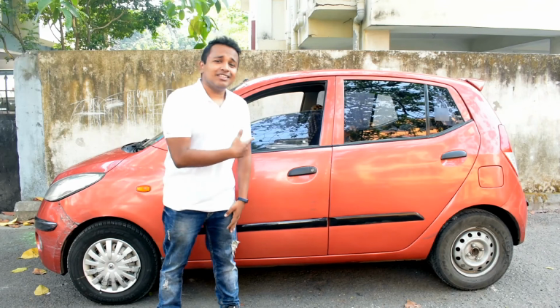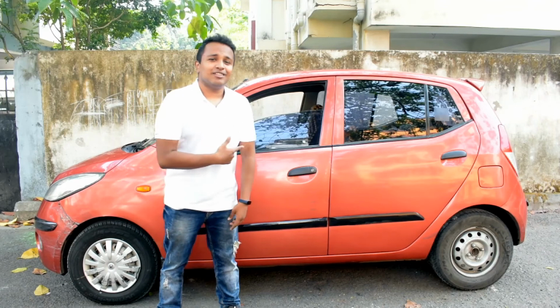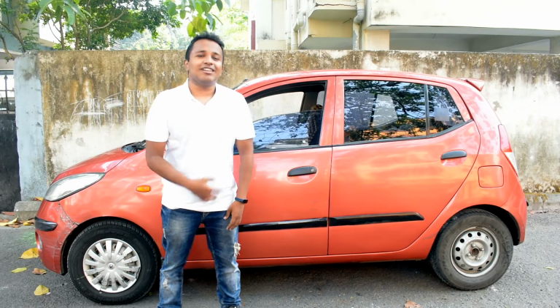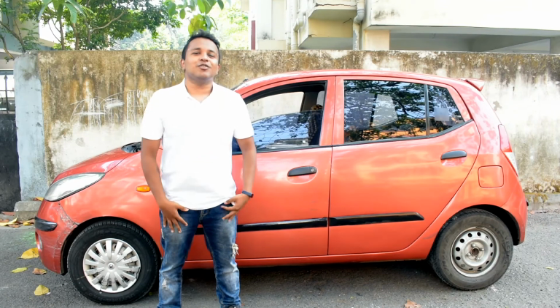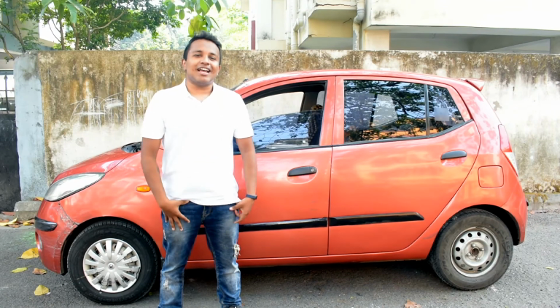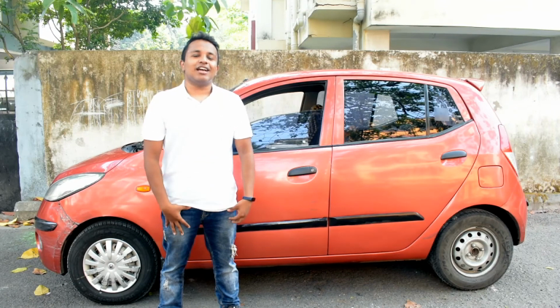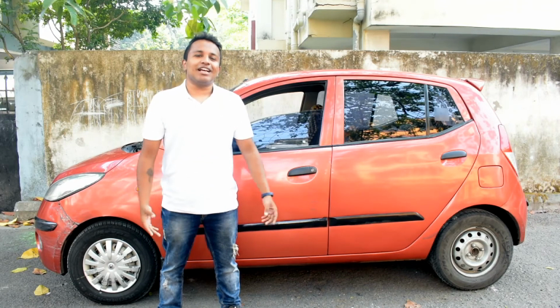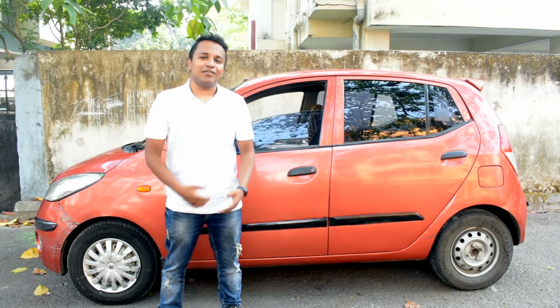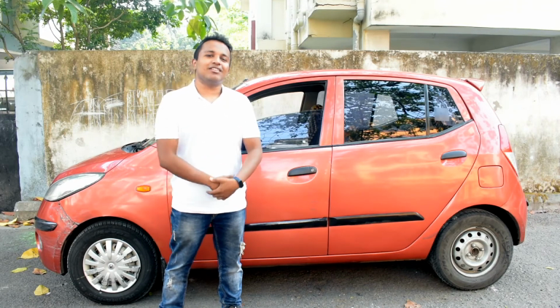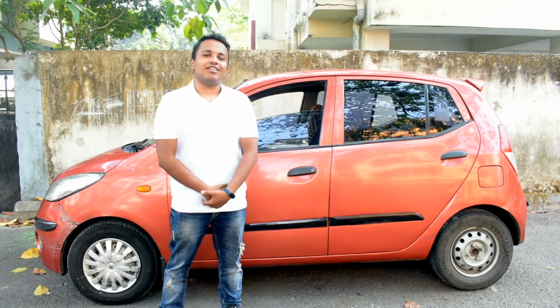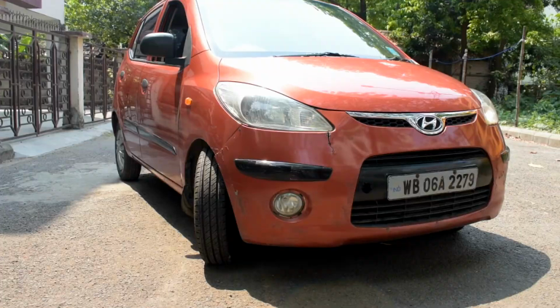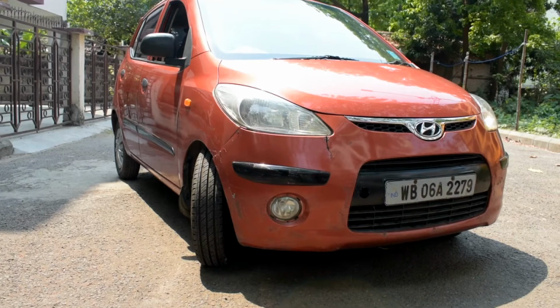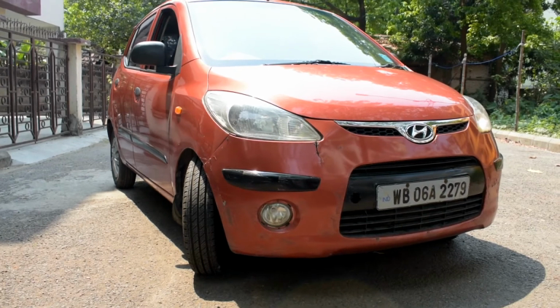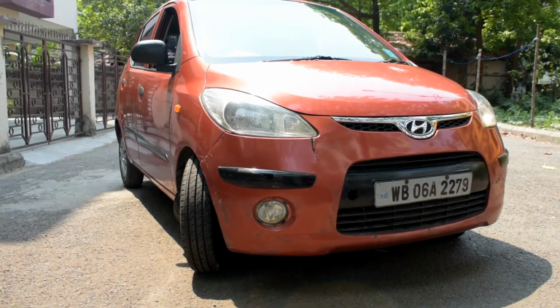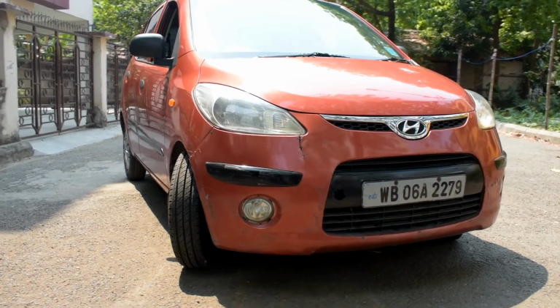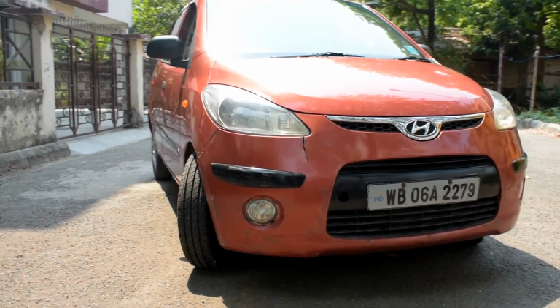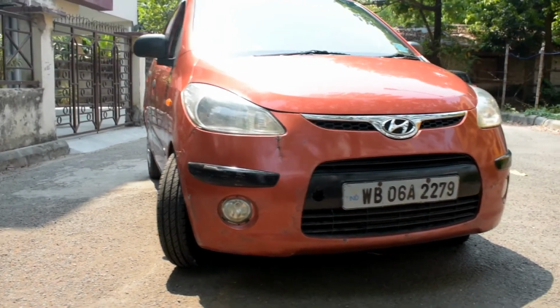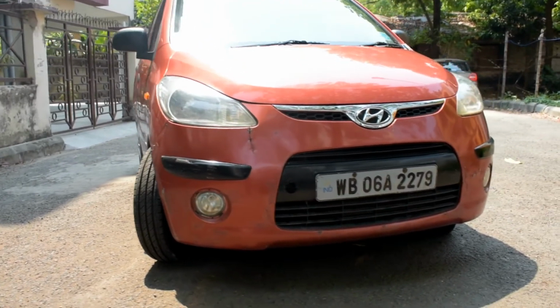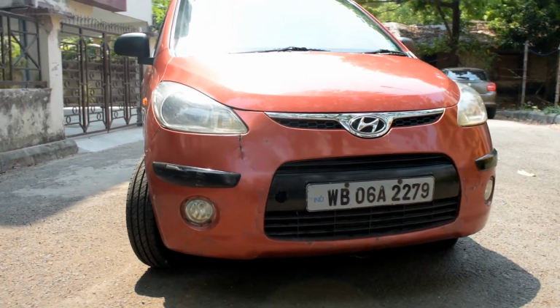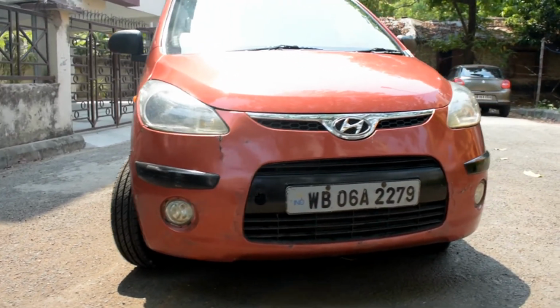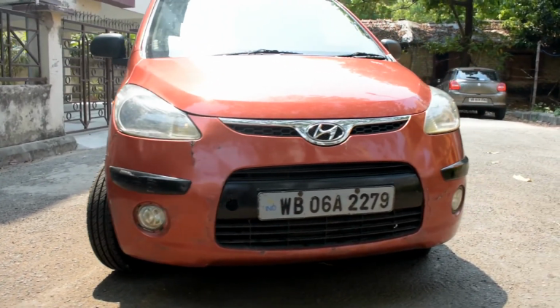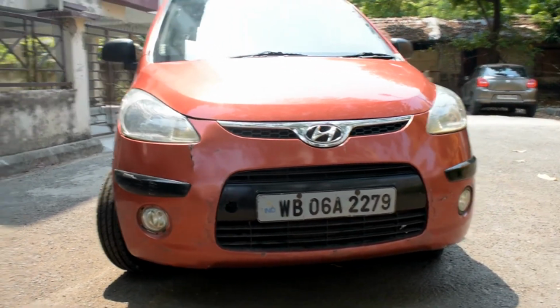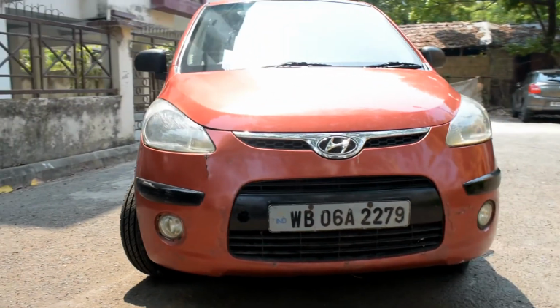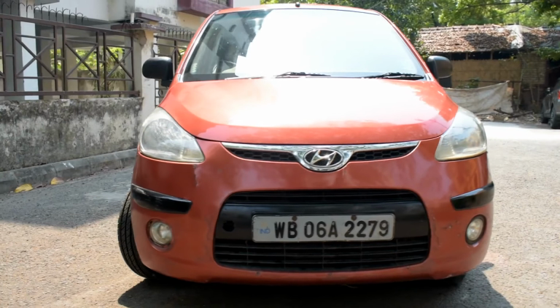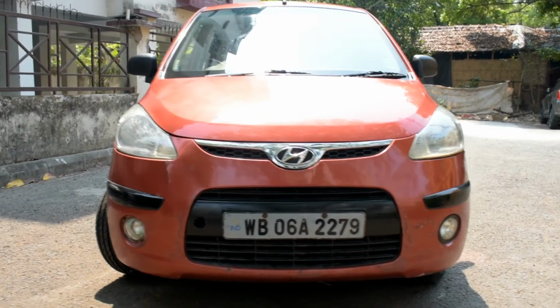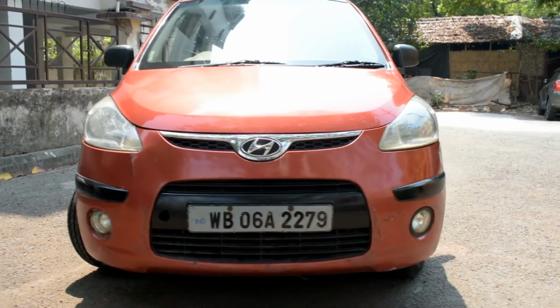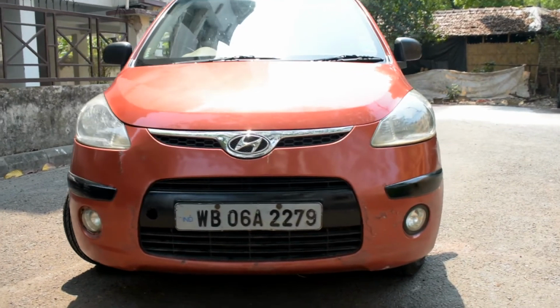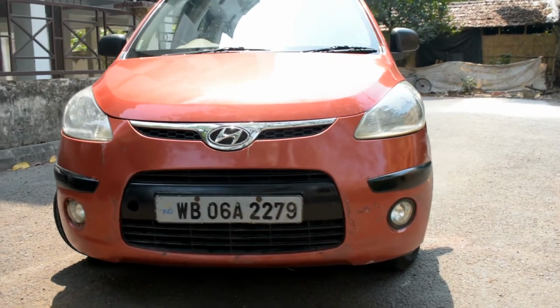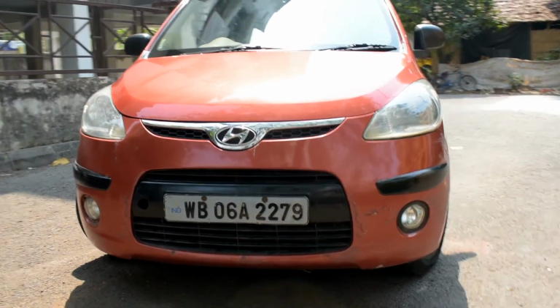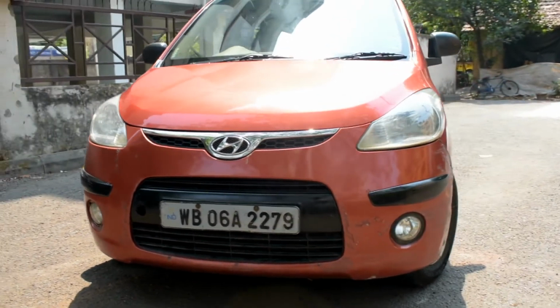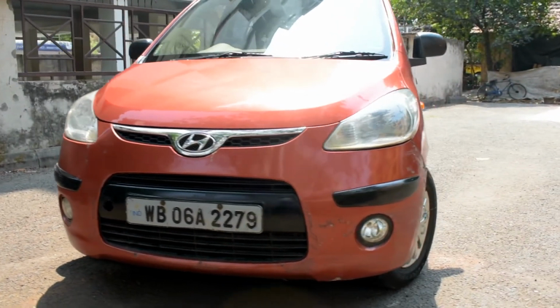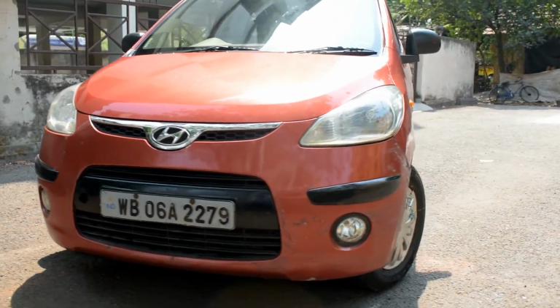This is a 2009 Hyundai i10 and today I'll be reviewing this car. The first generation Hyundai i10 was announced in 2007 in New Delhi, India. It was produced at Hyundai's Chennai plant for the domestic and export markets.